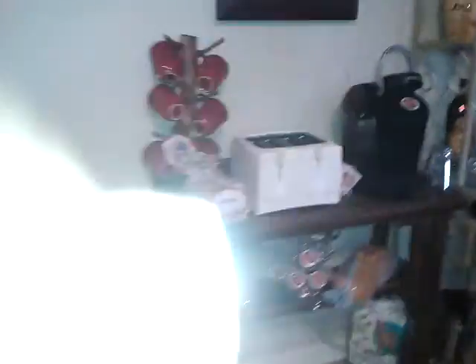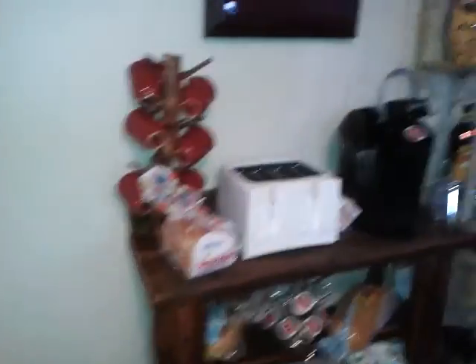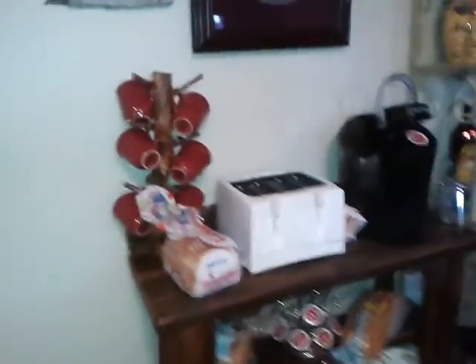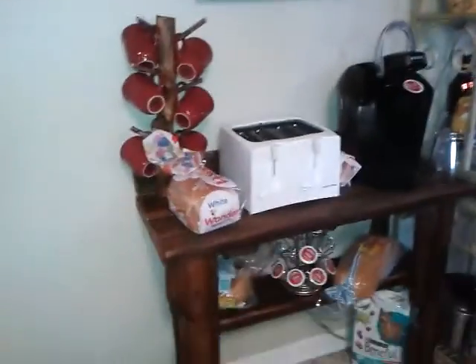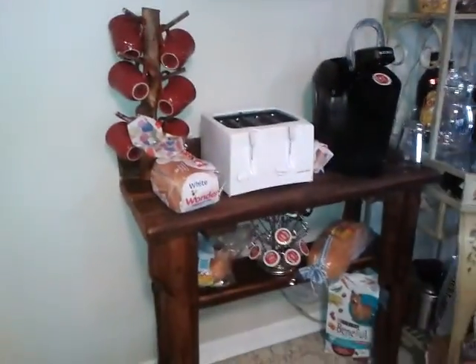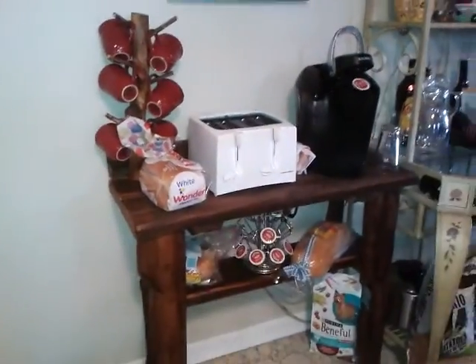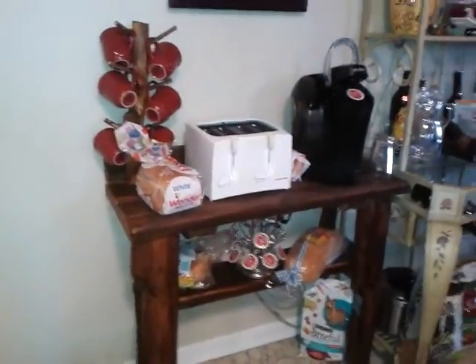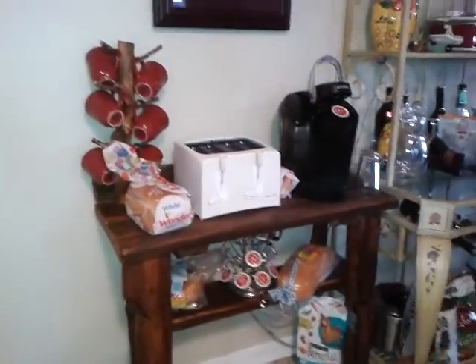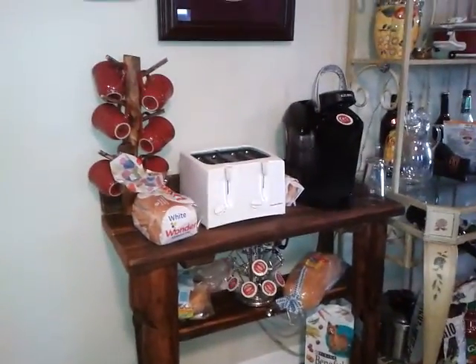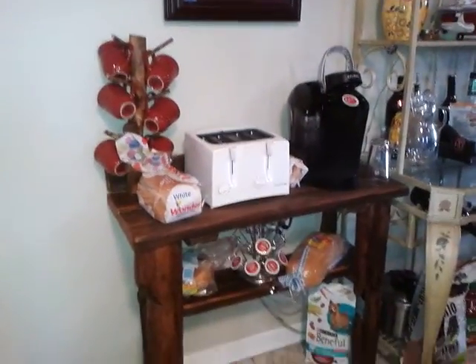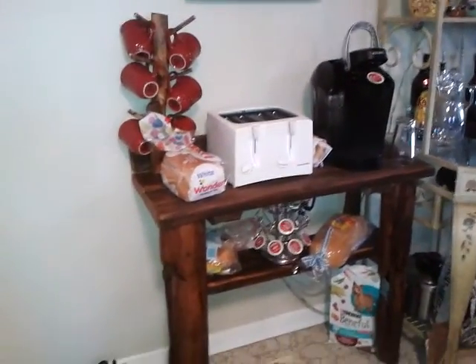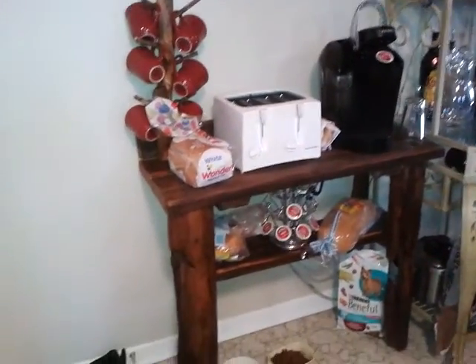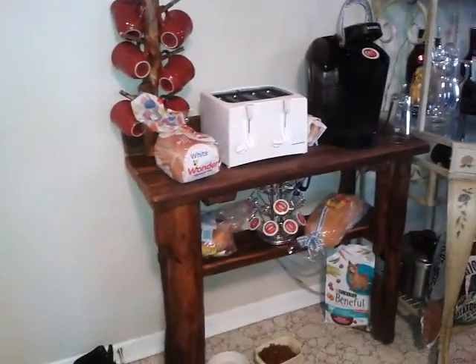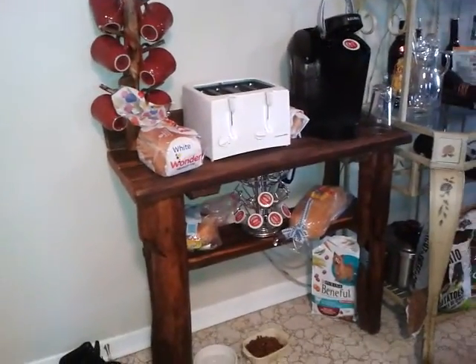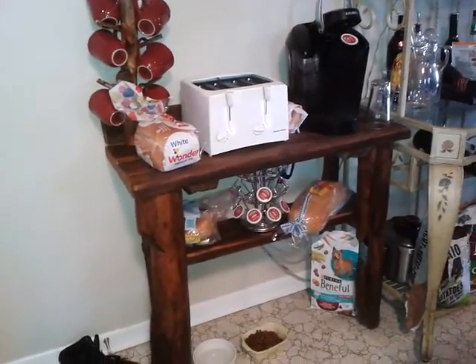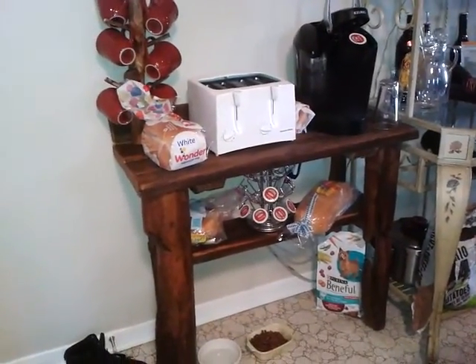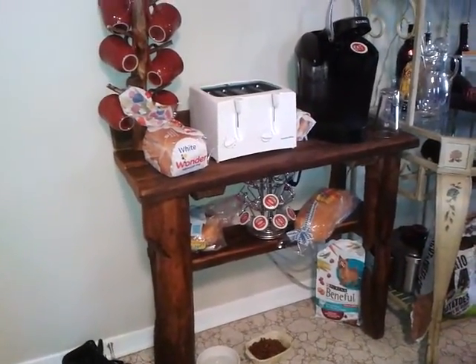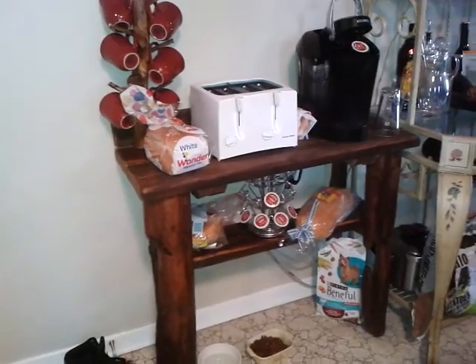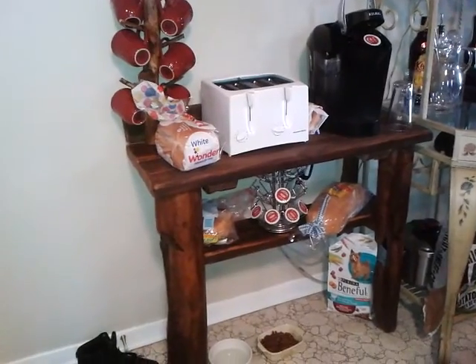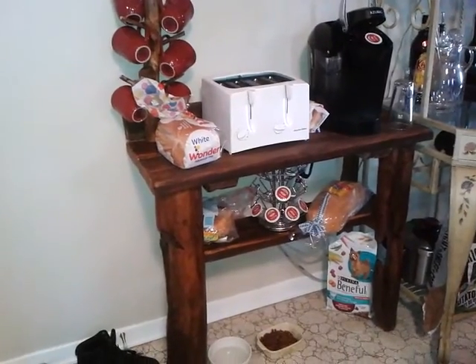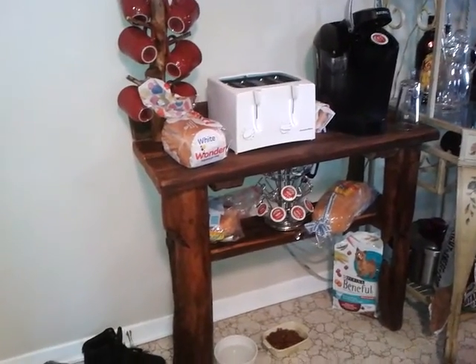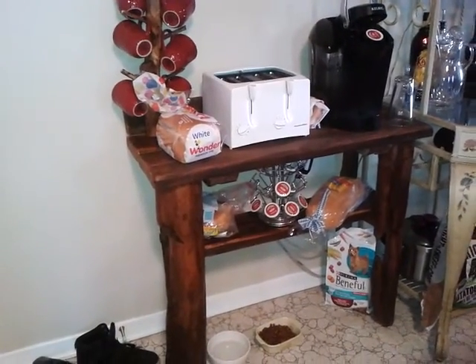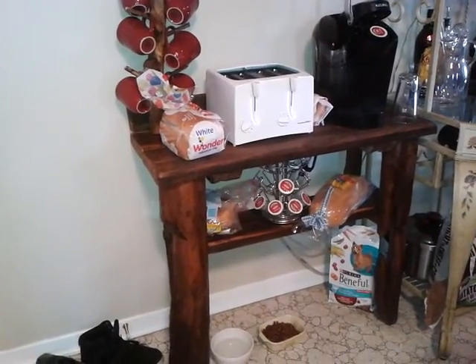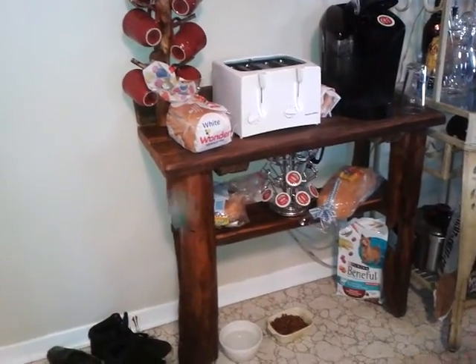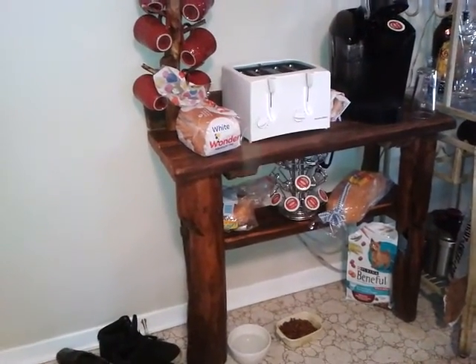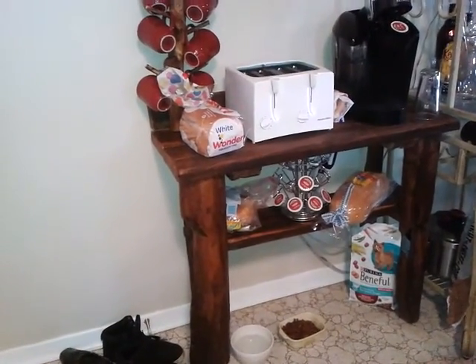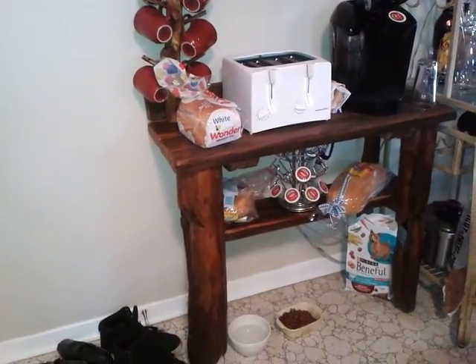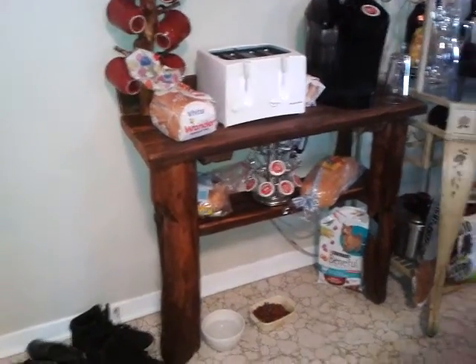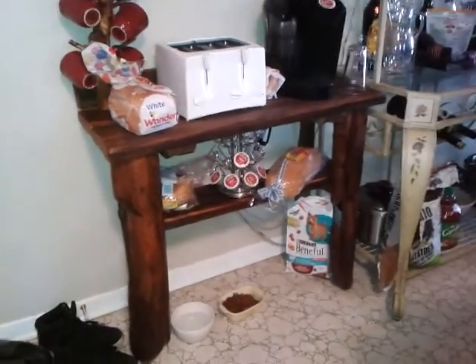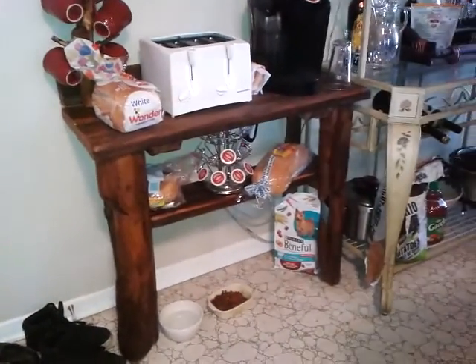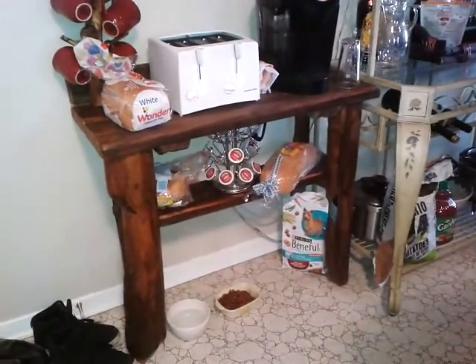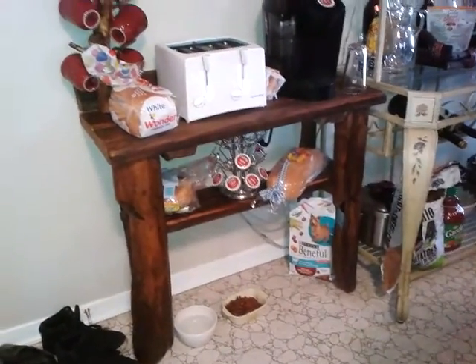This is some of the furniture Steve made me. I never showed you guys. He made me this. This is all out of driftwood, pallets, stuff he finds near the water so there's no two alike.